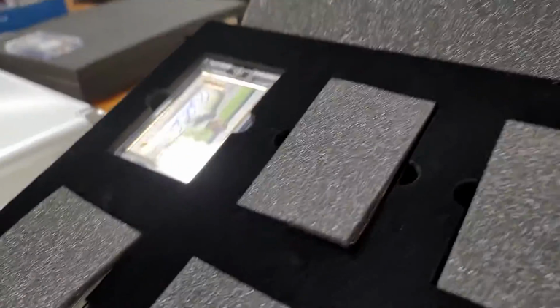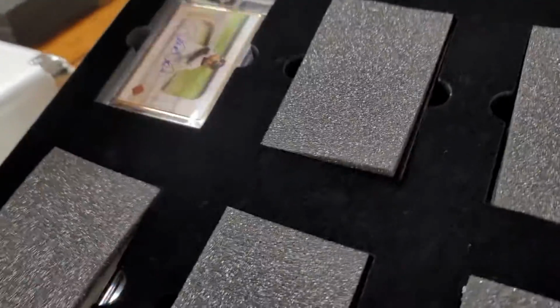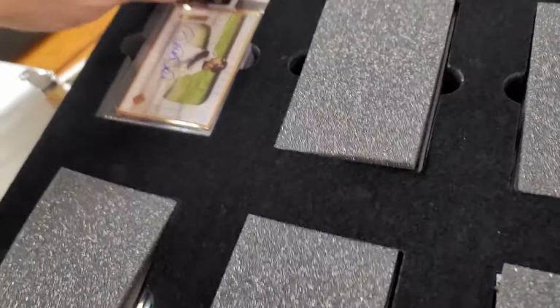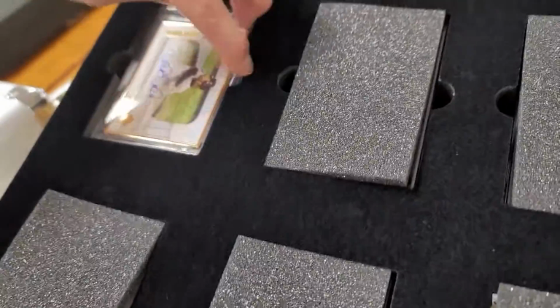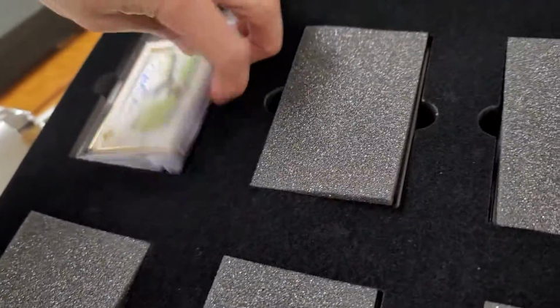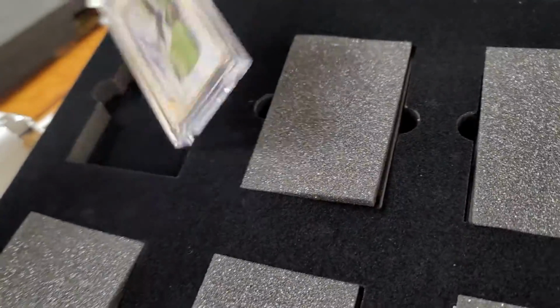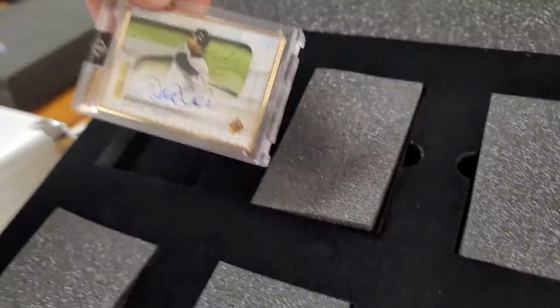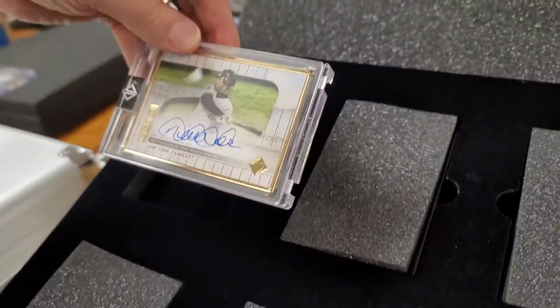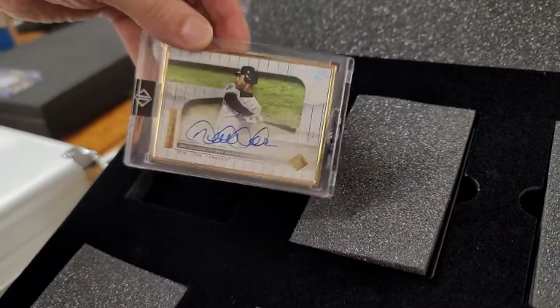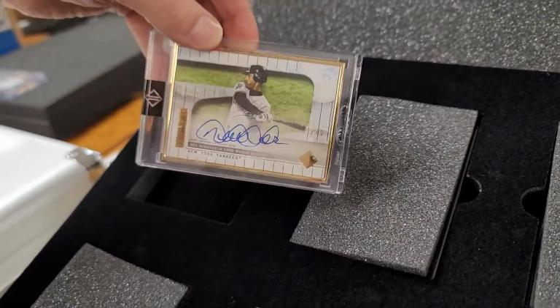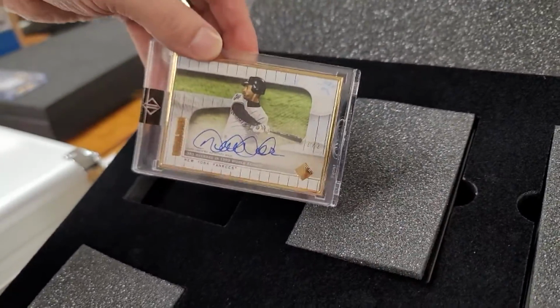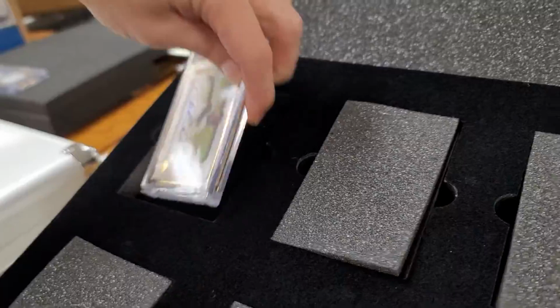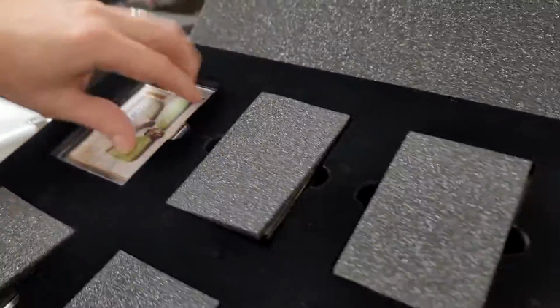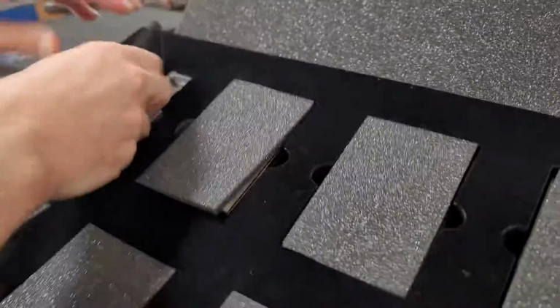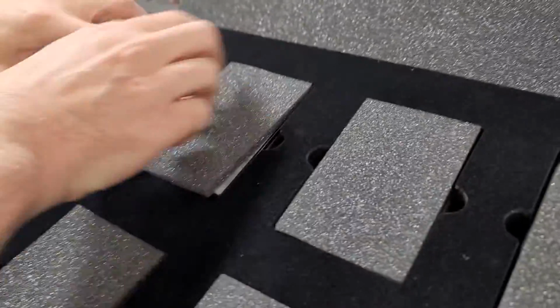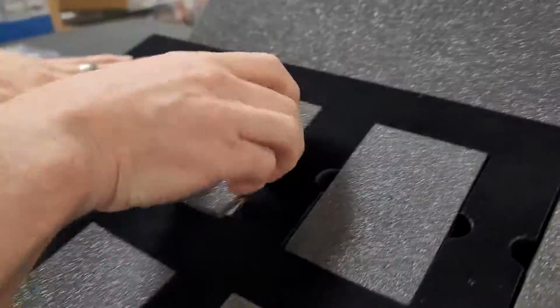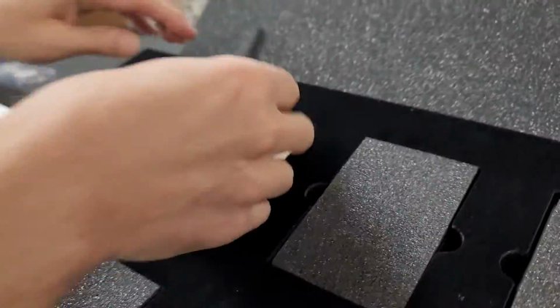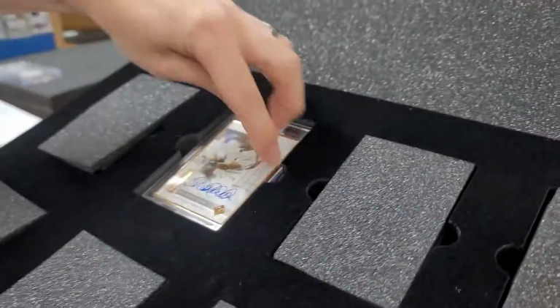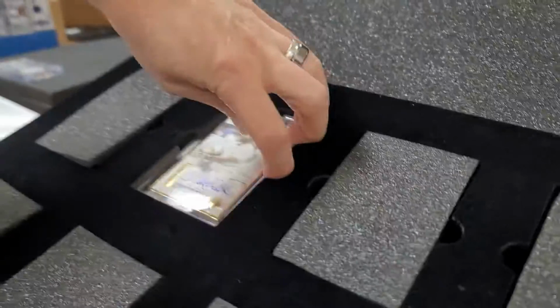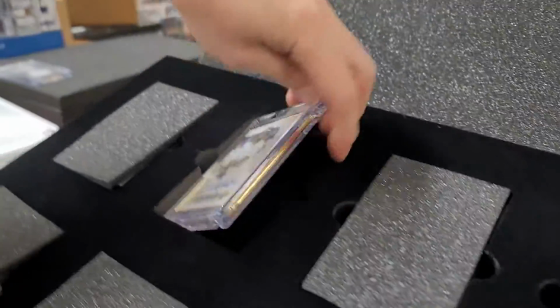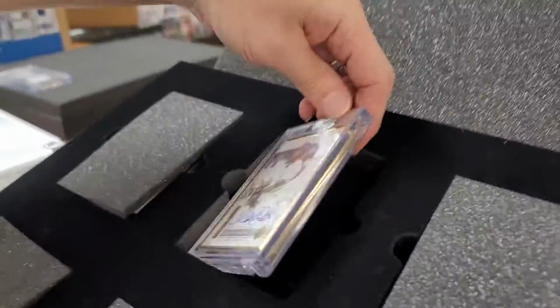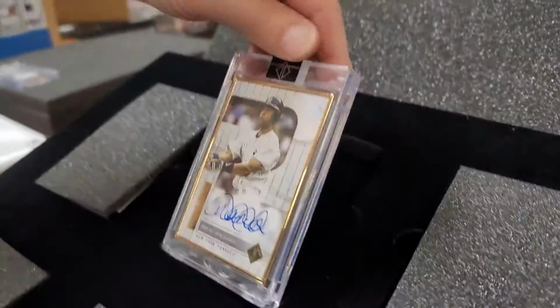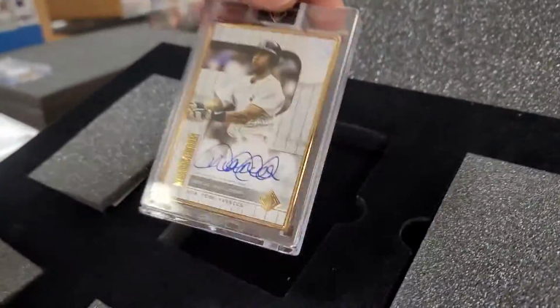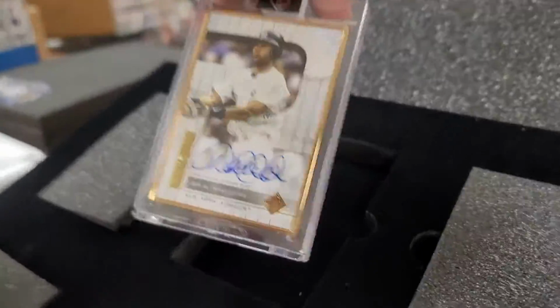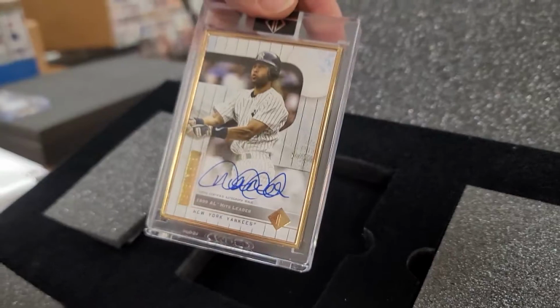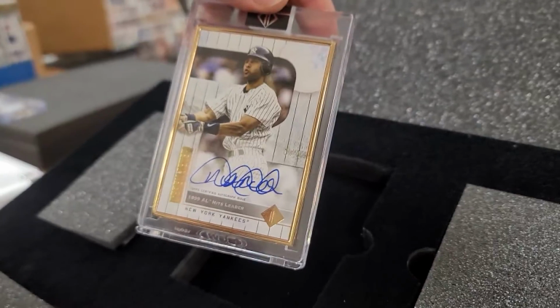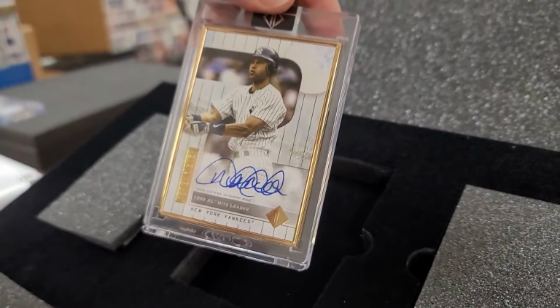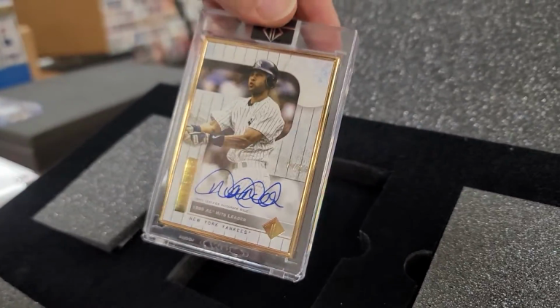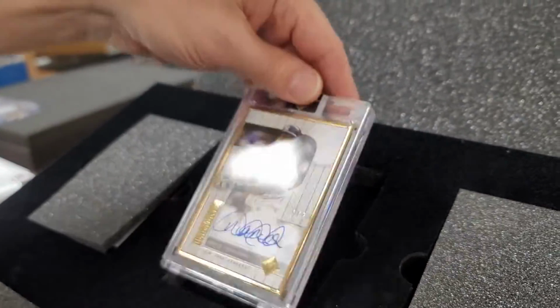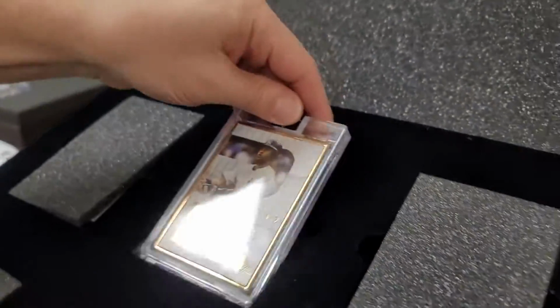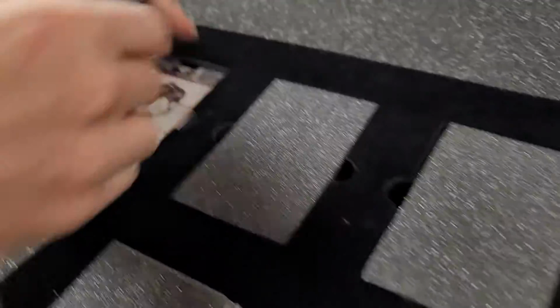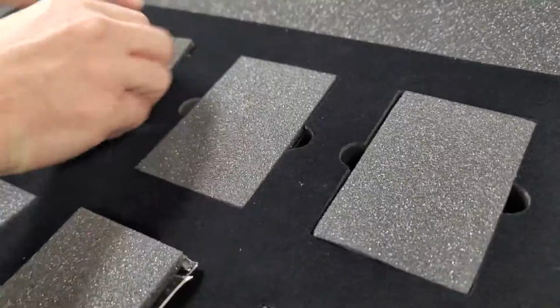So we got this one here. This is number two of two. I like the two of twos and the one of ones because you got the jersey number — he's number two, so it's one of two. That's a pretty cool card too.